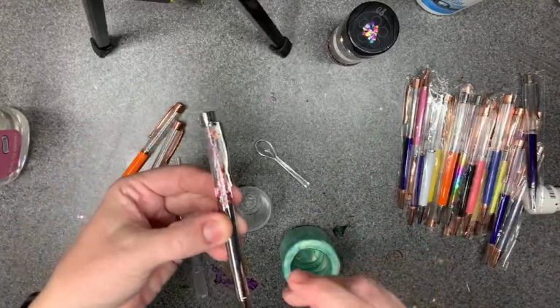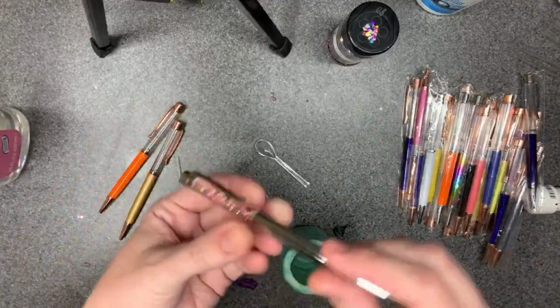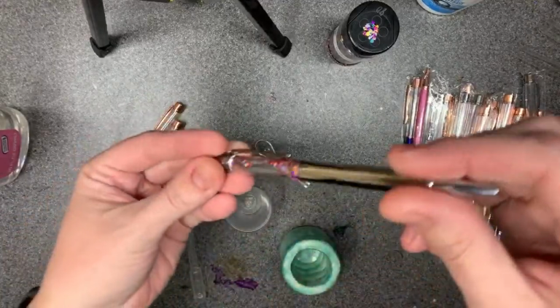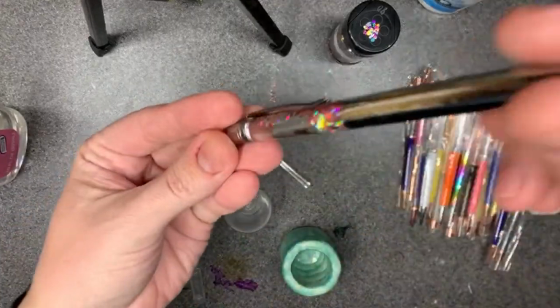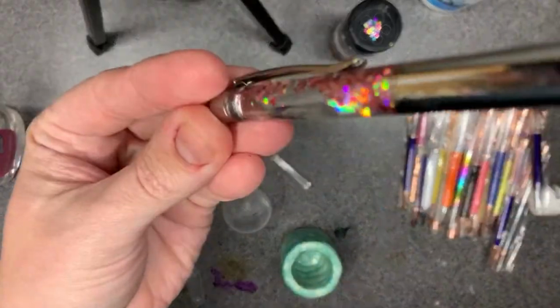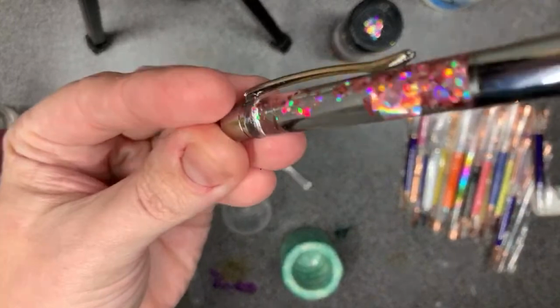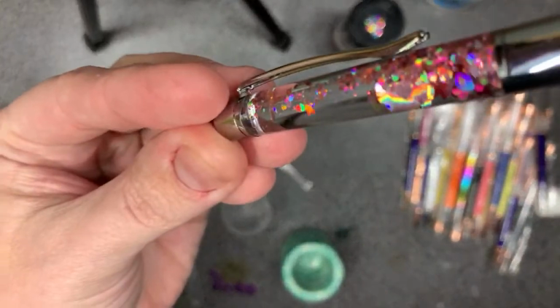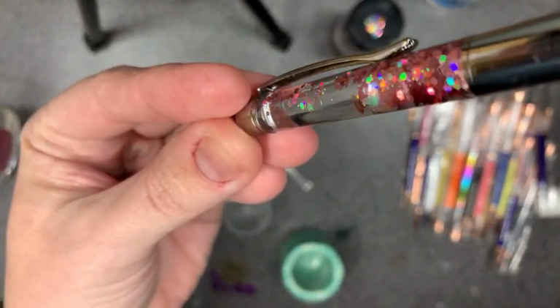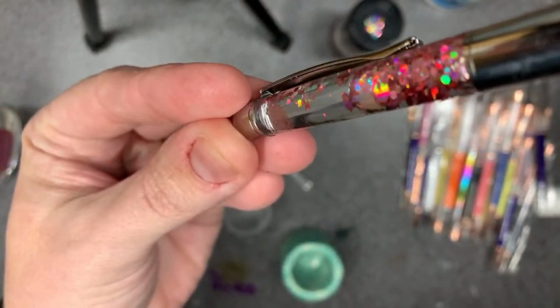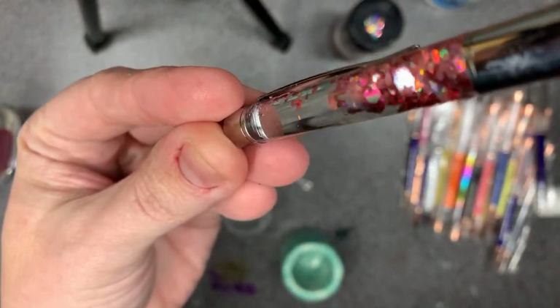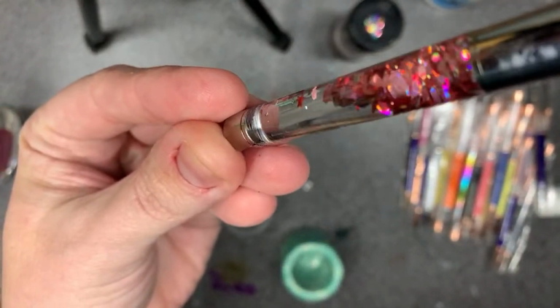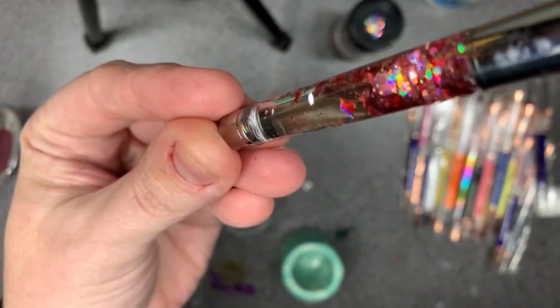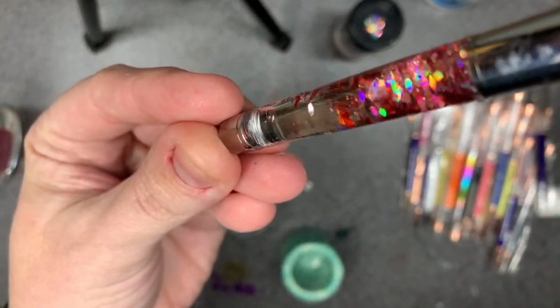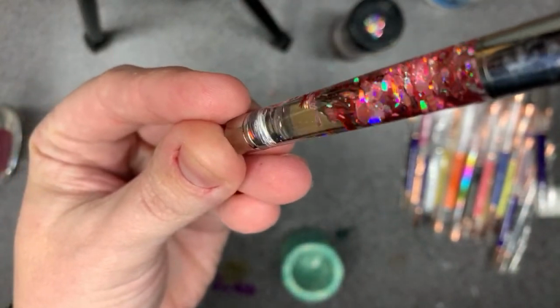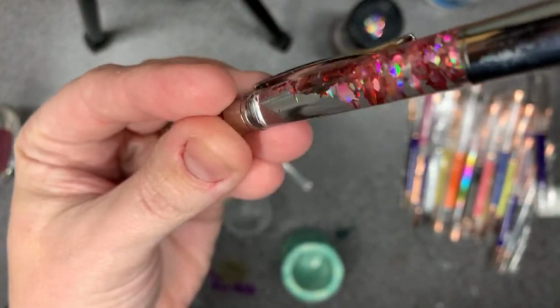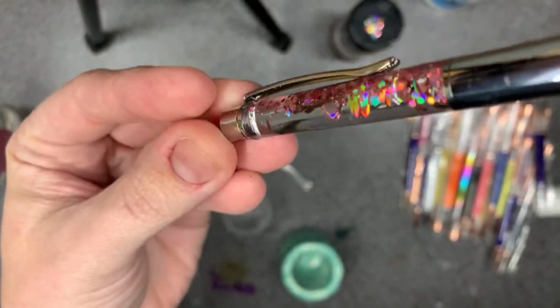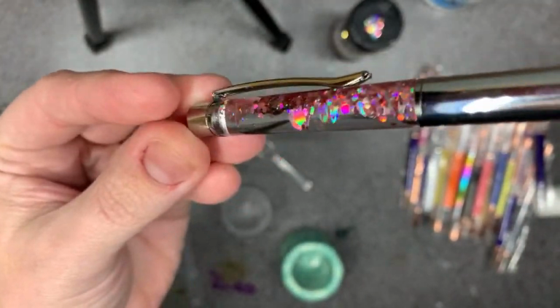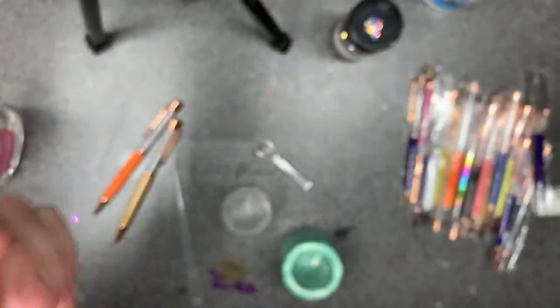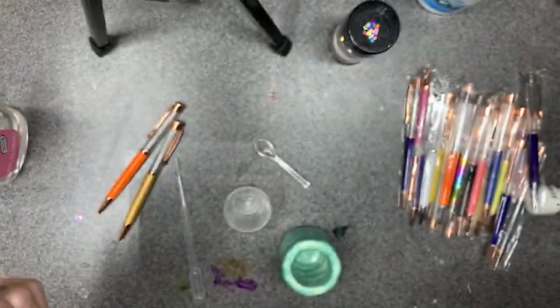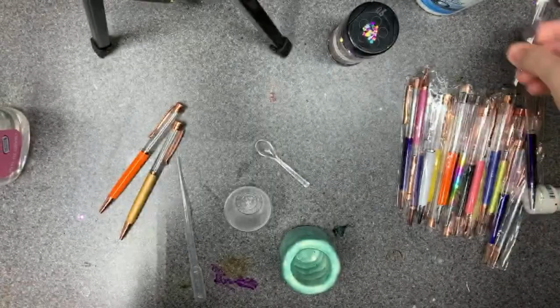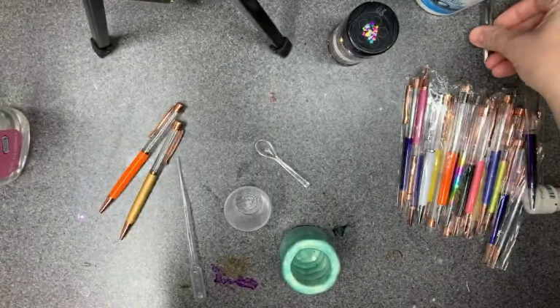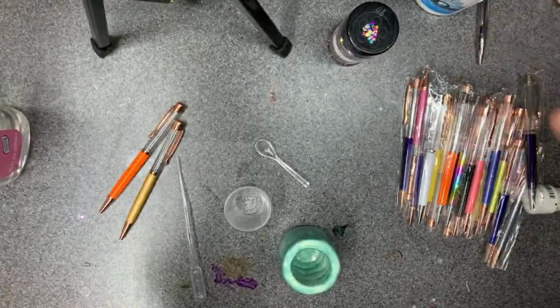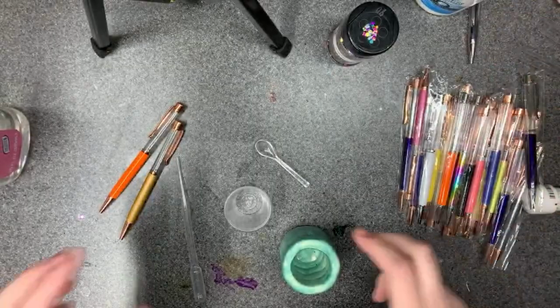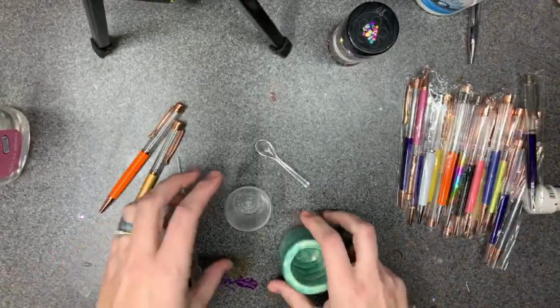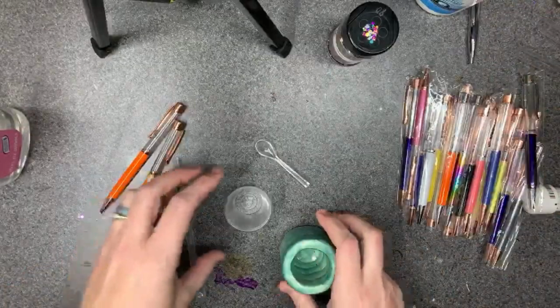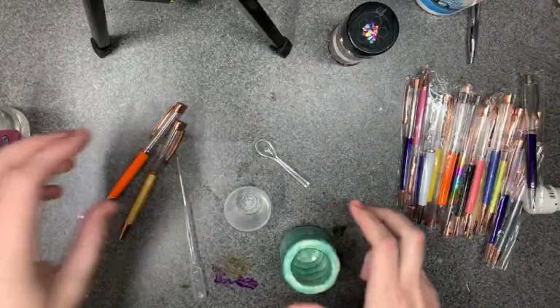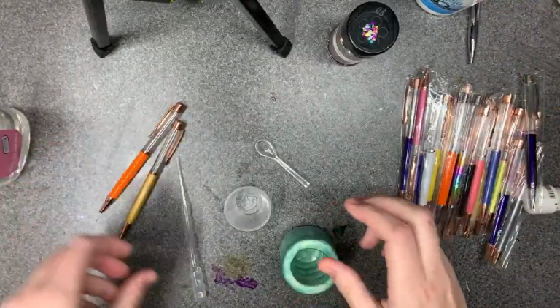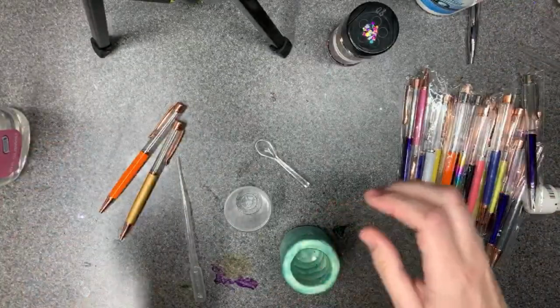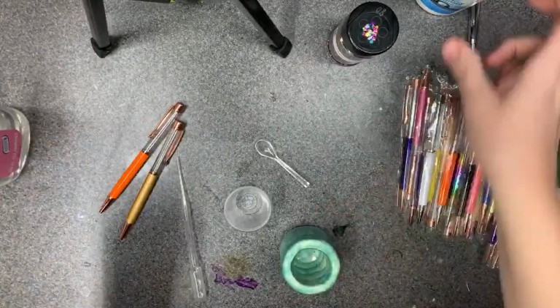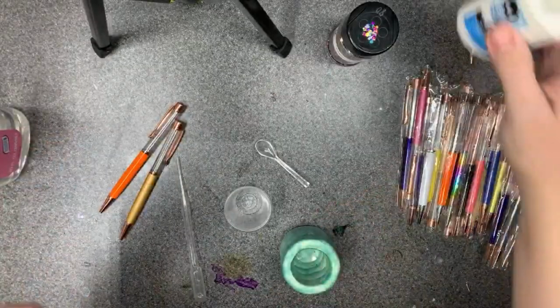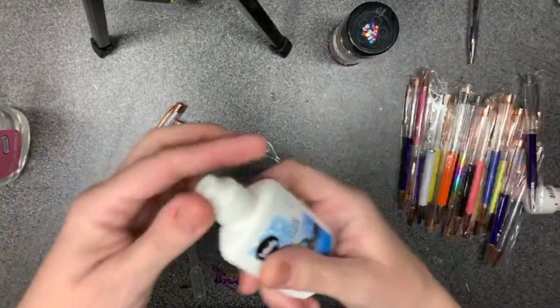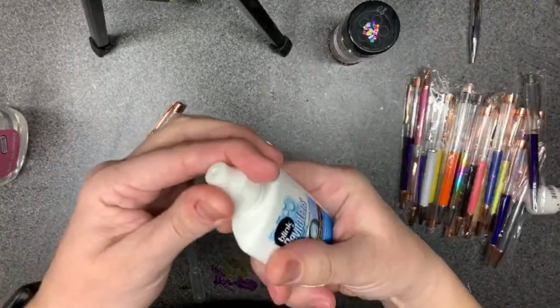This one has baby oil so it's a nice, really slow flow — very satisfying if you're stuck on hold for some time.